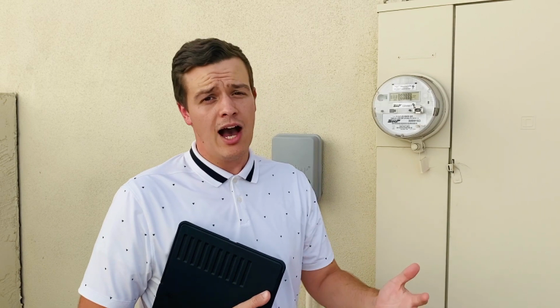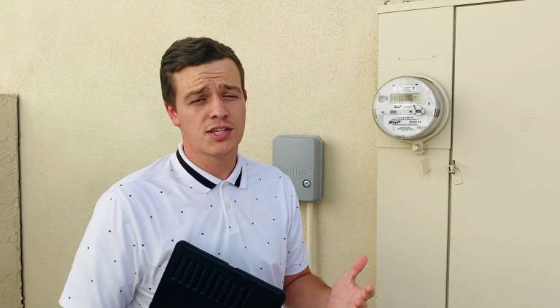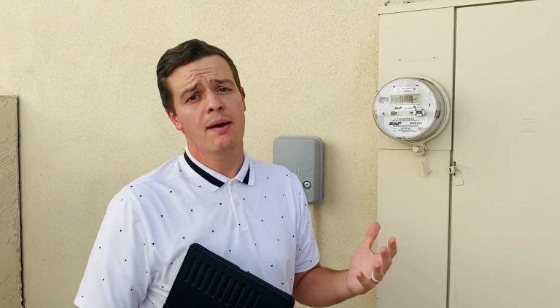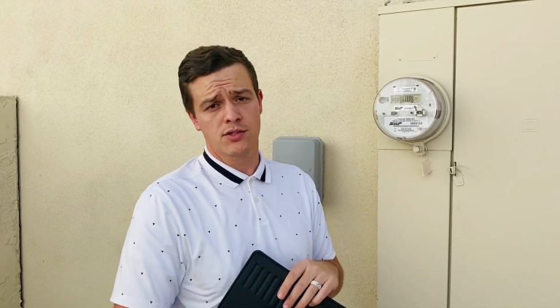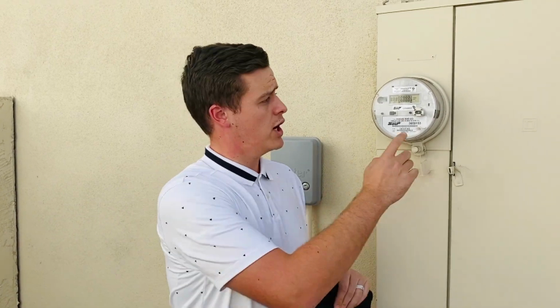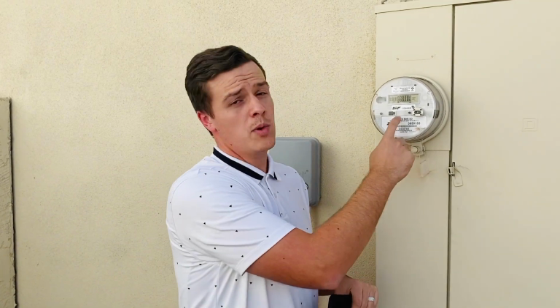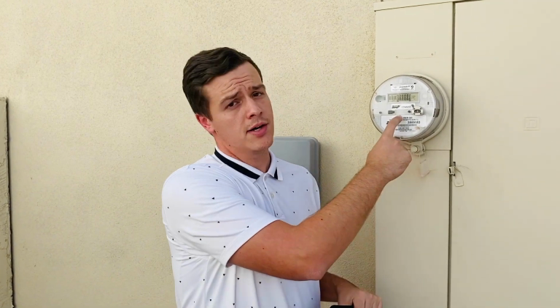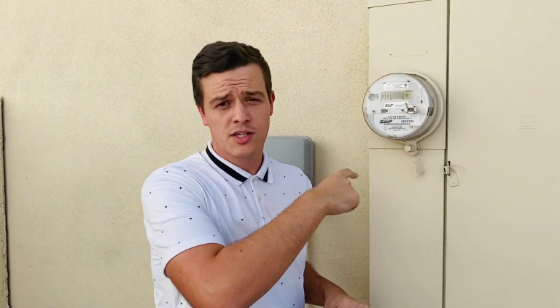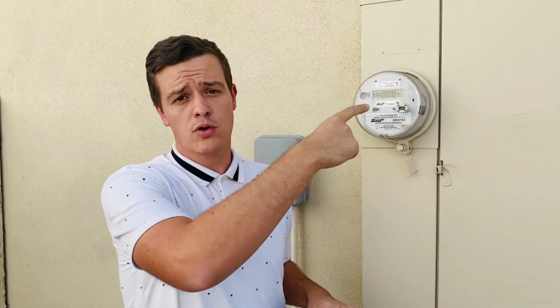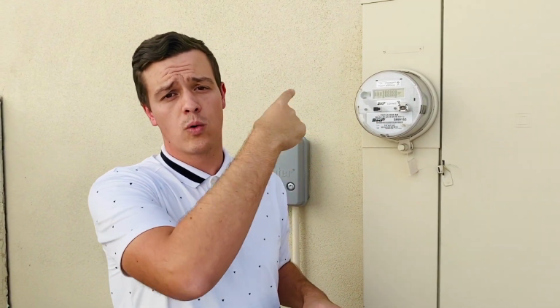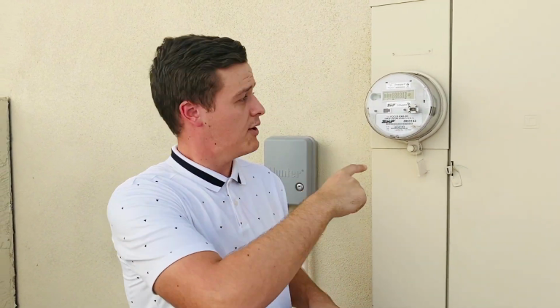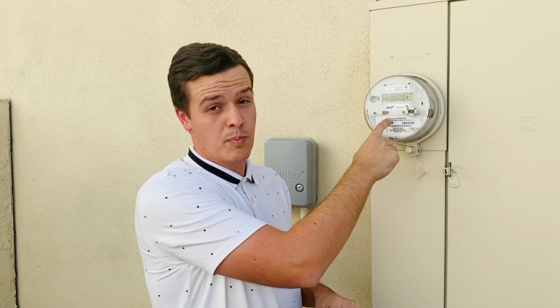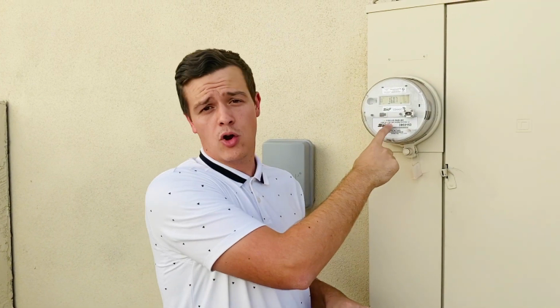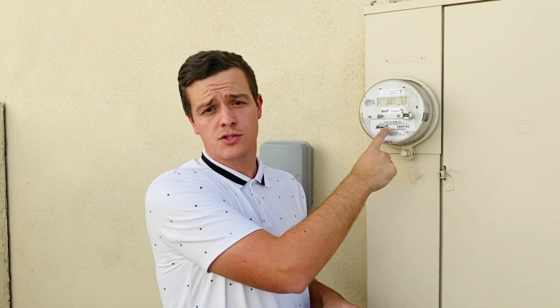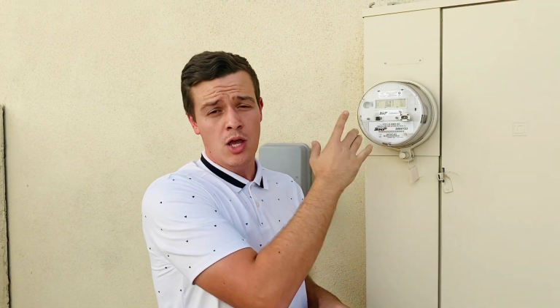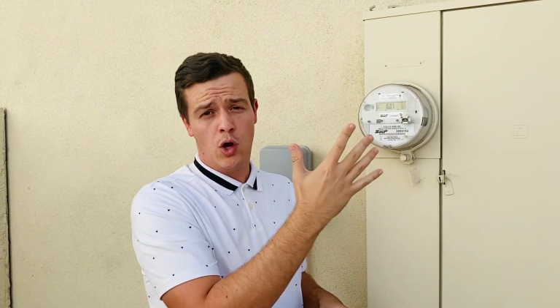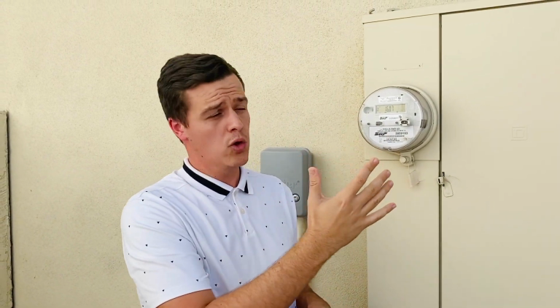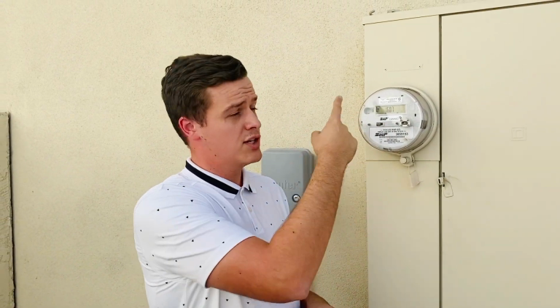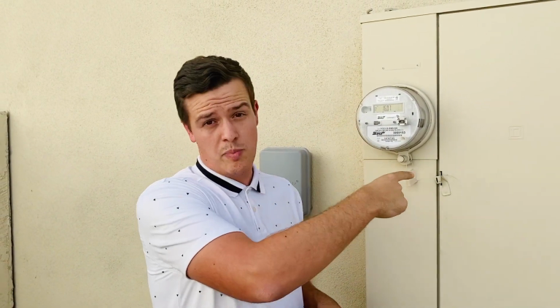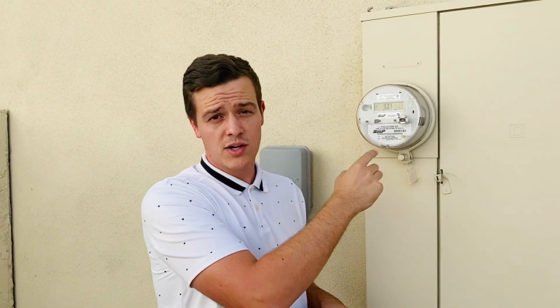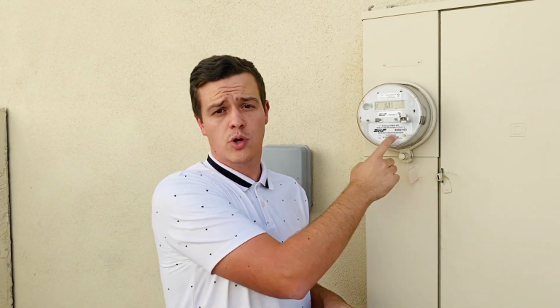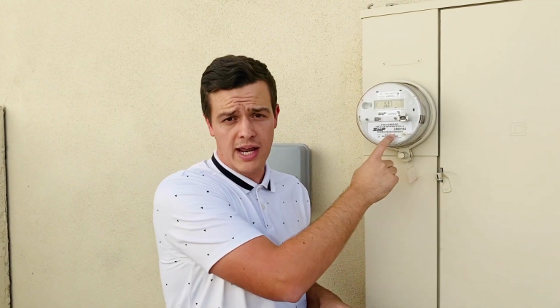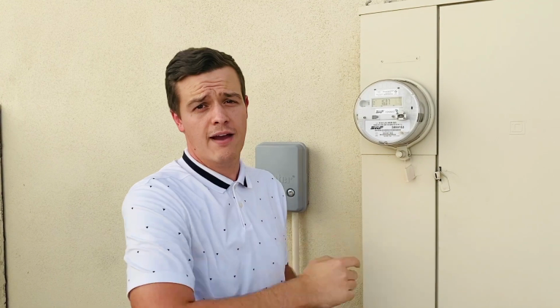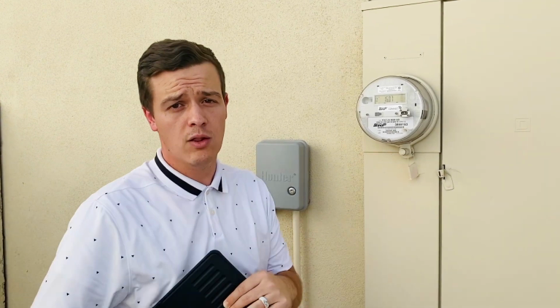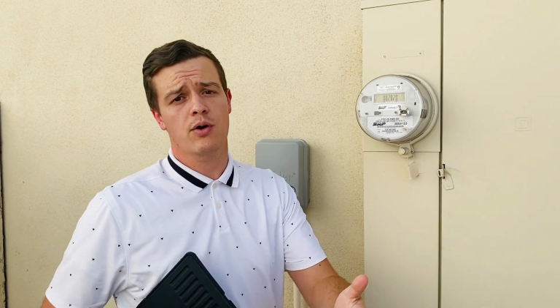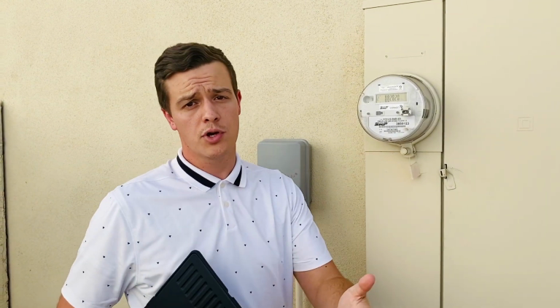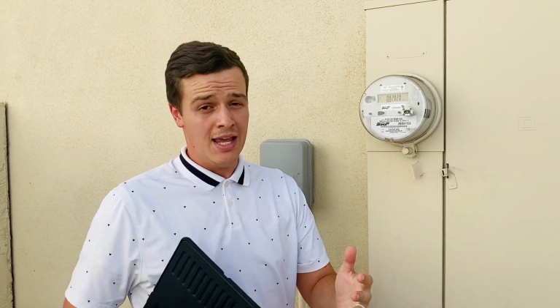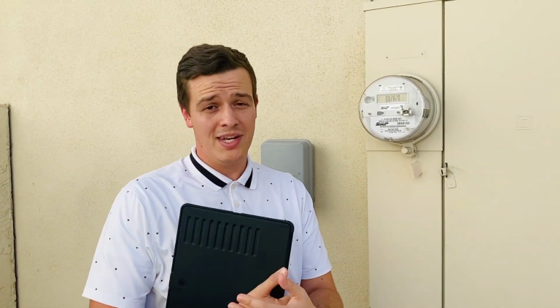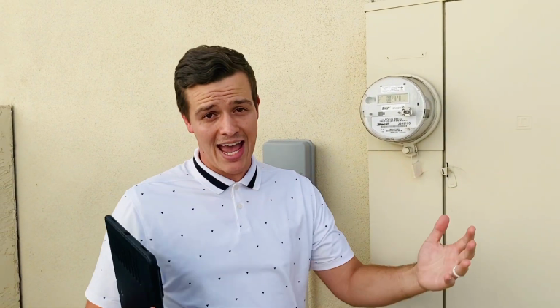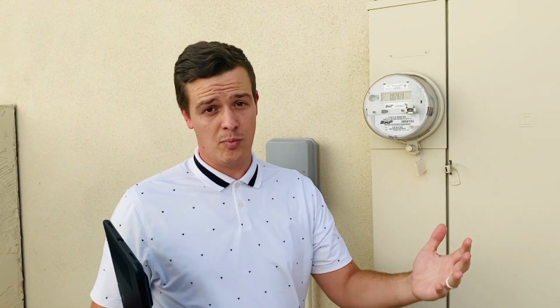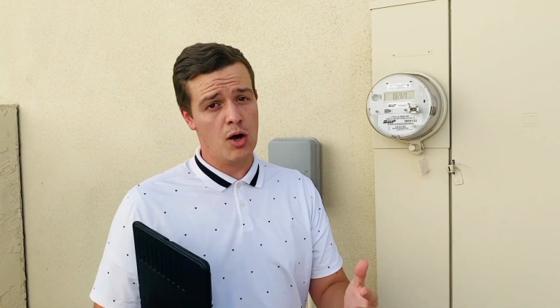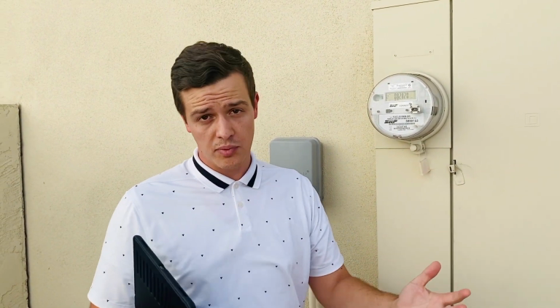How it works is called net metering. Currently on your home you have a meter. This meter rolls forwards, counting how much power your home is consuming. When you go solar it actually rolls backwards and gives you a credit for every kilowatt hour that you produce, helping to net your bill almost completely.